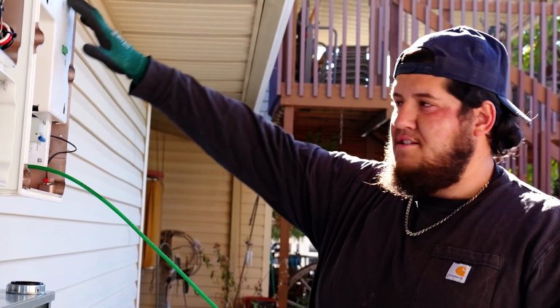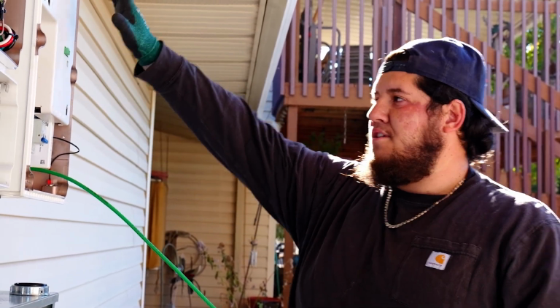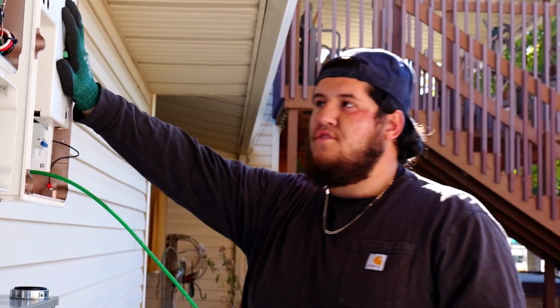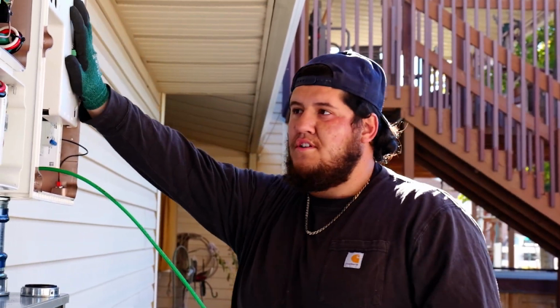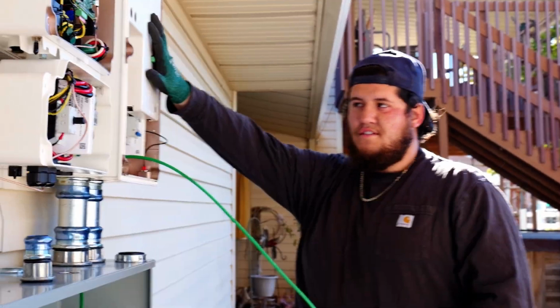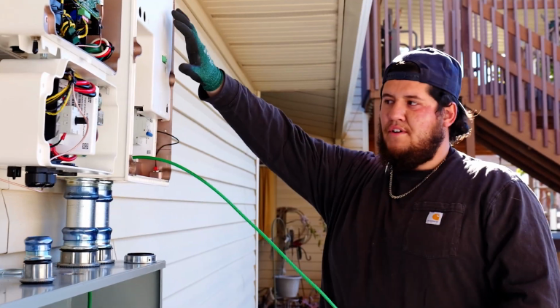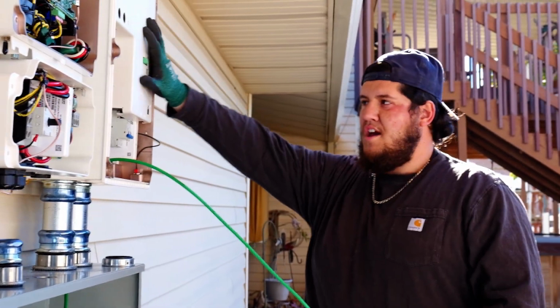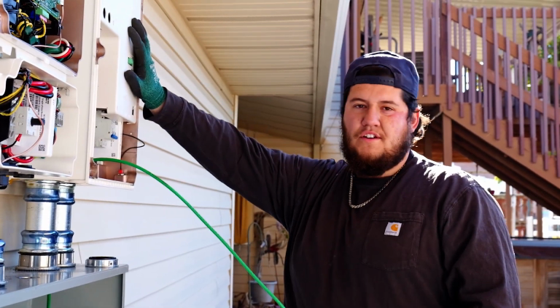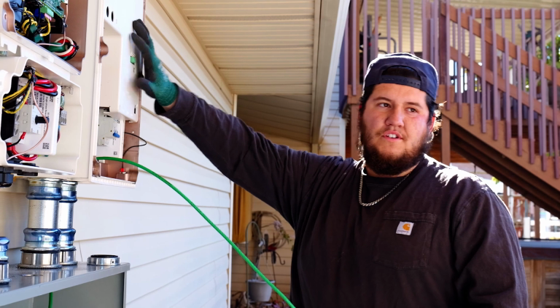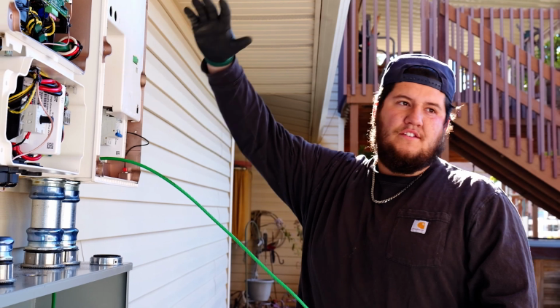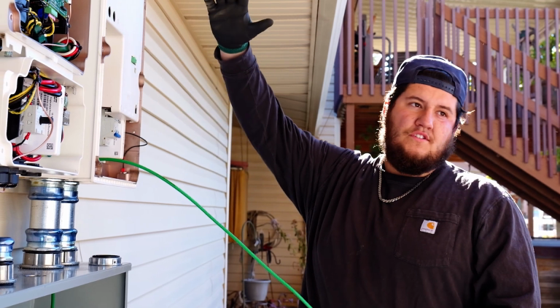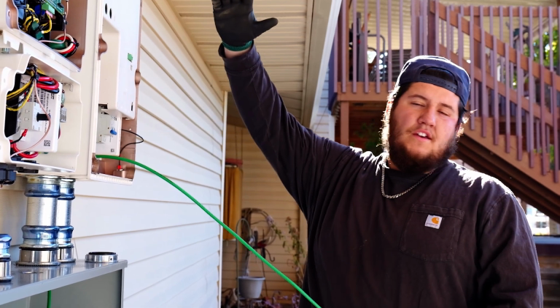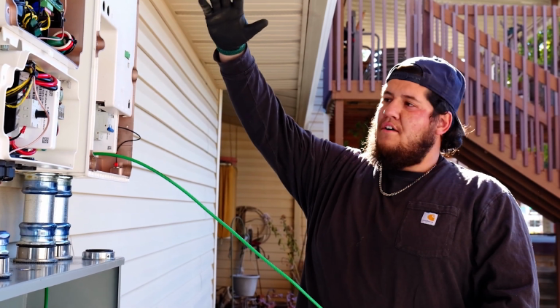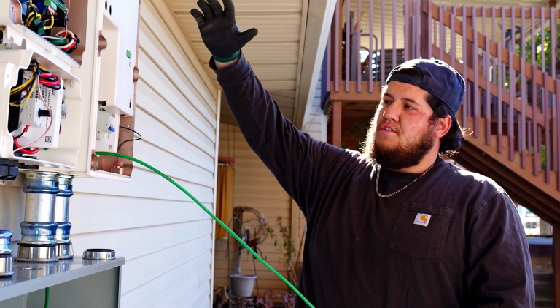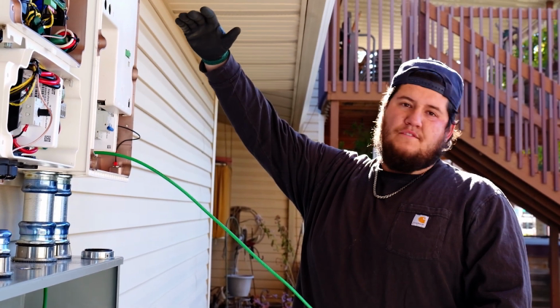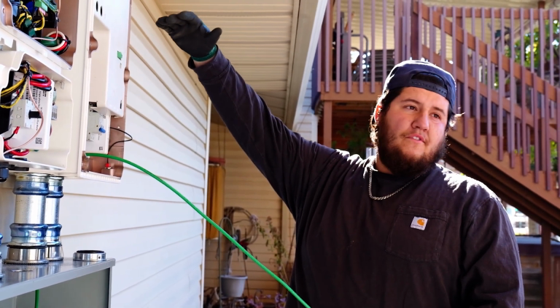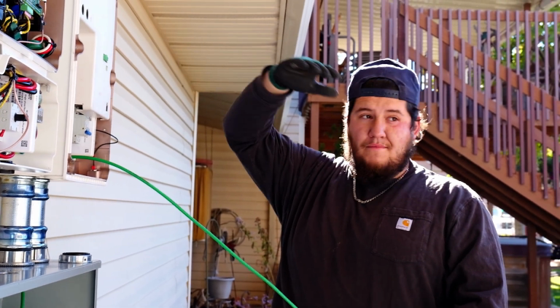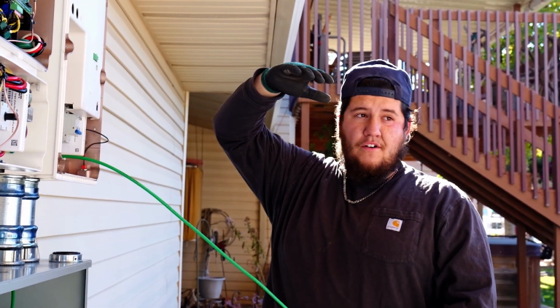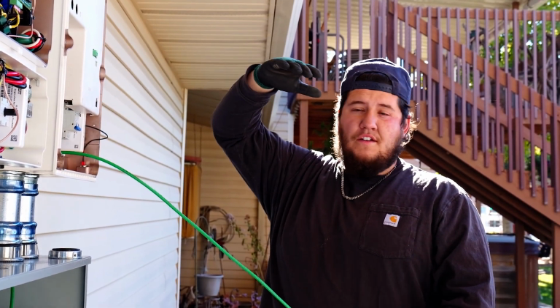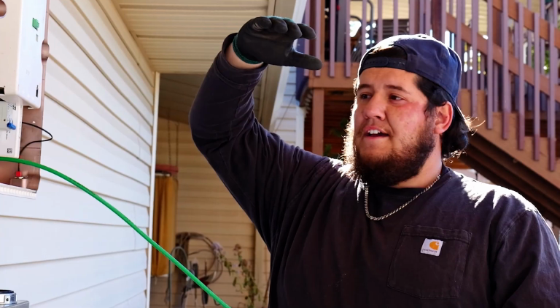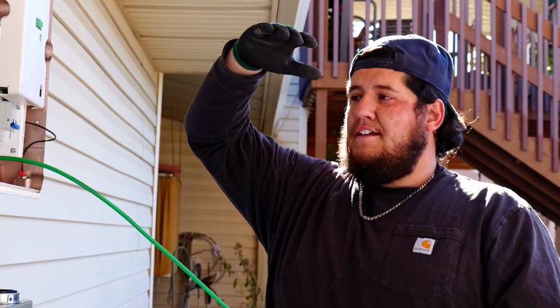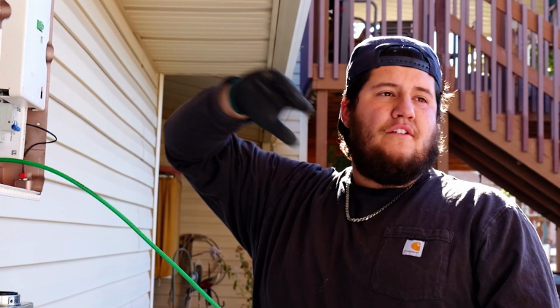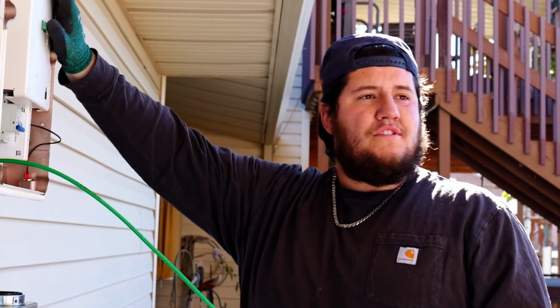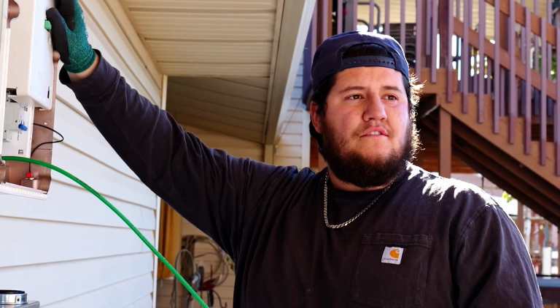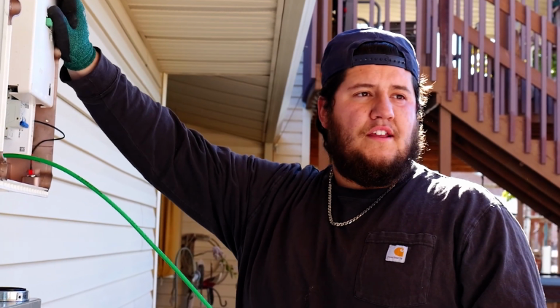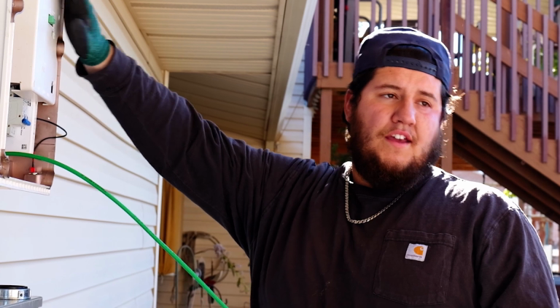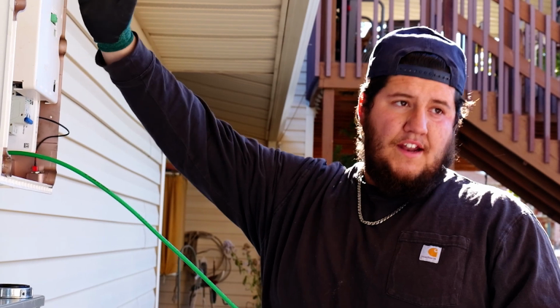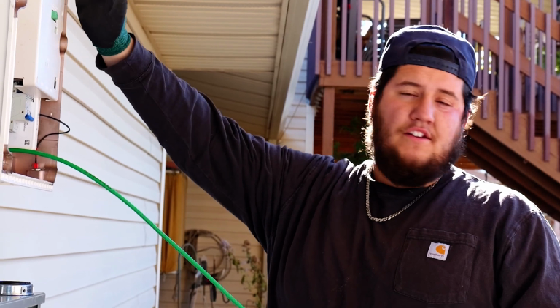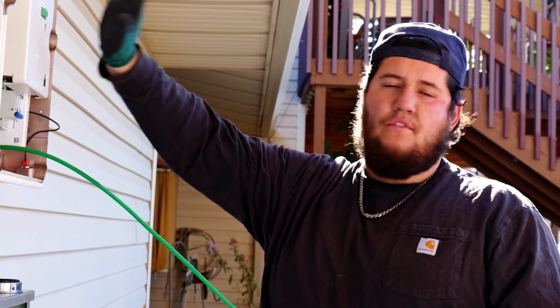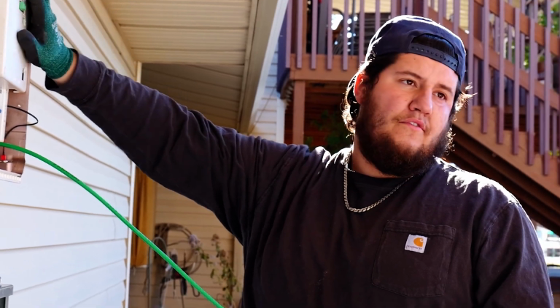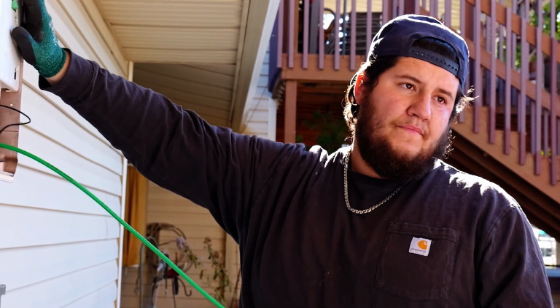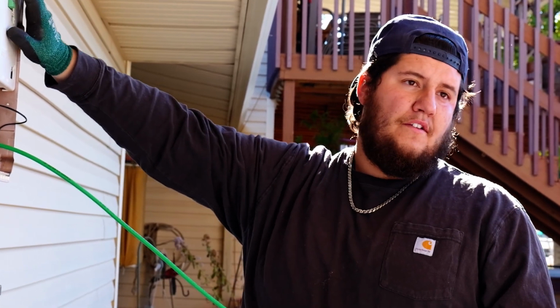This is the big transfer switch — this is the brains of the operation, which transfers power. It cuts power from Rocky Mountain Power and then lets the battery do its thing, so the home has full power from the battery during an outage.